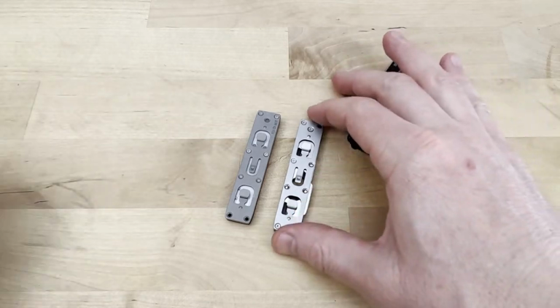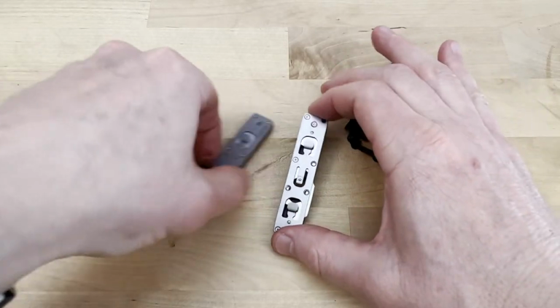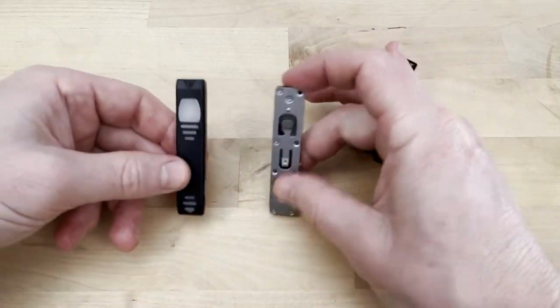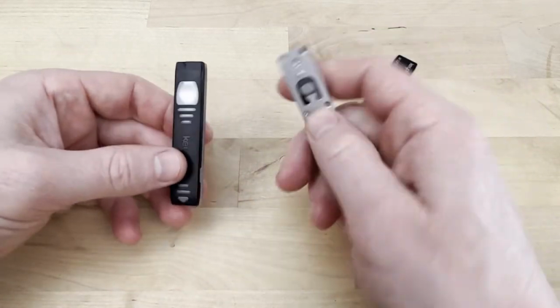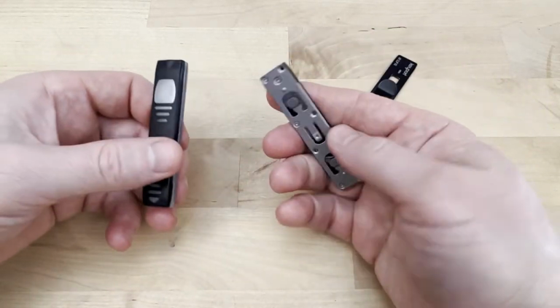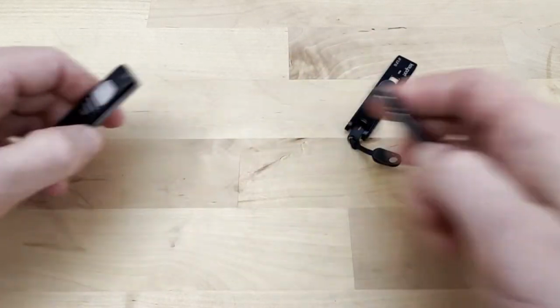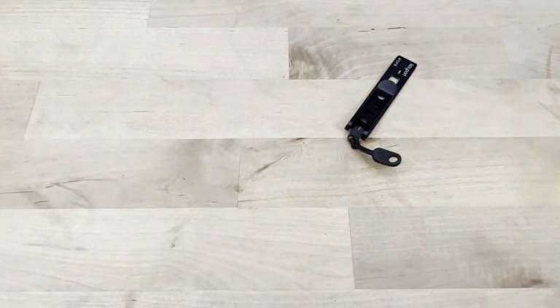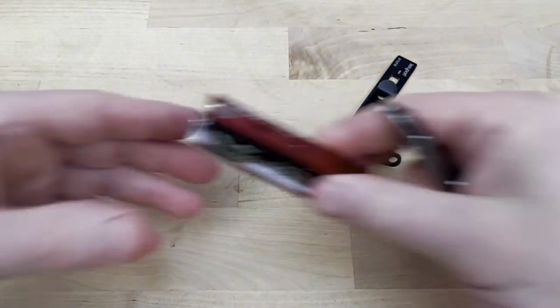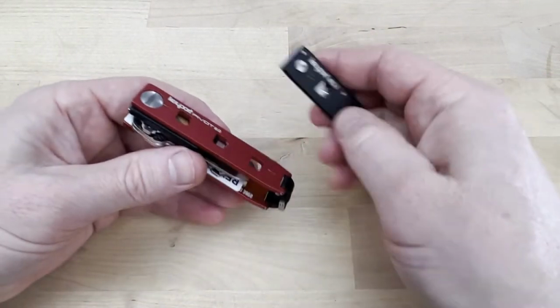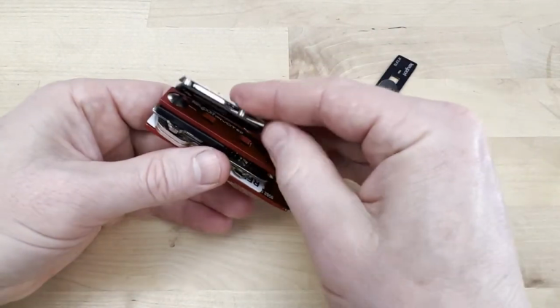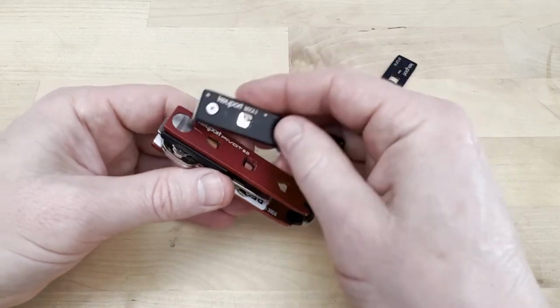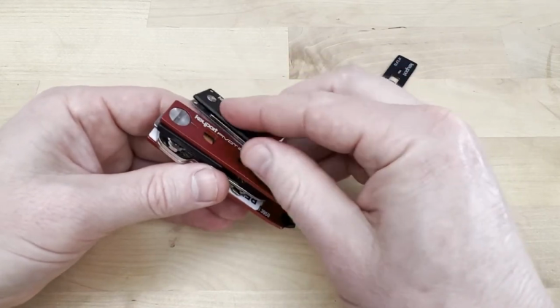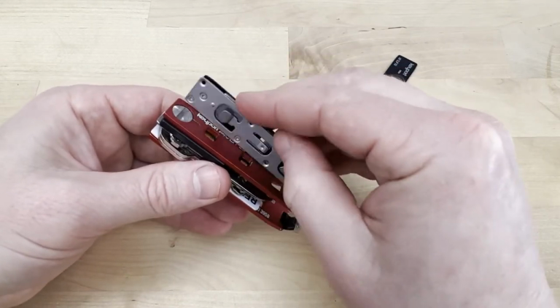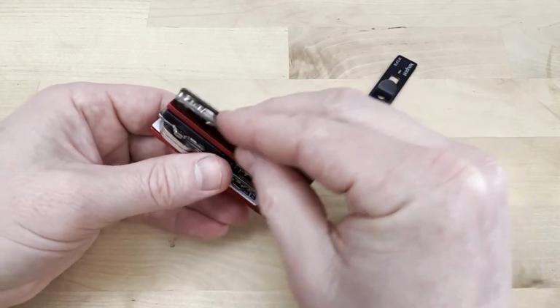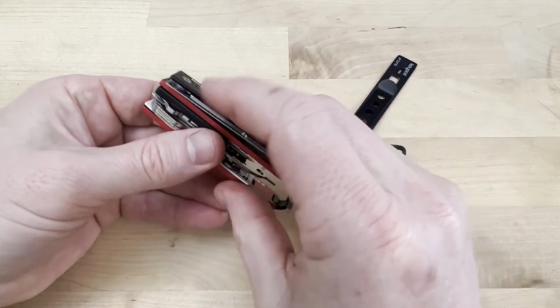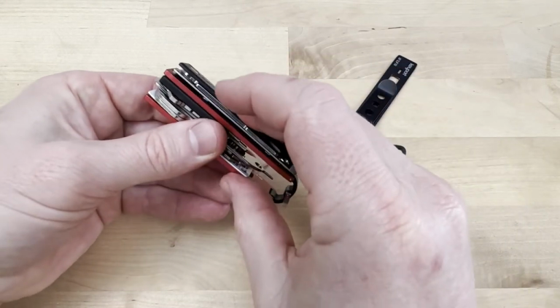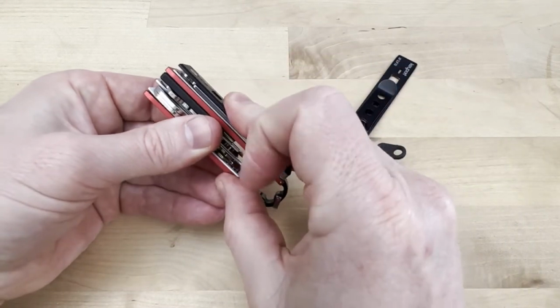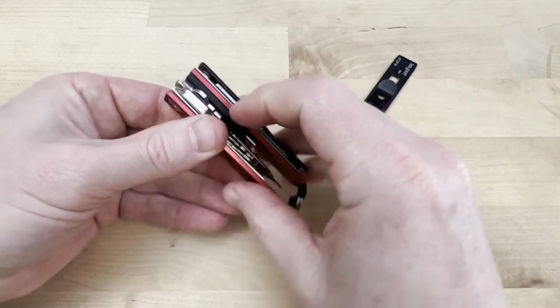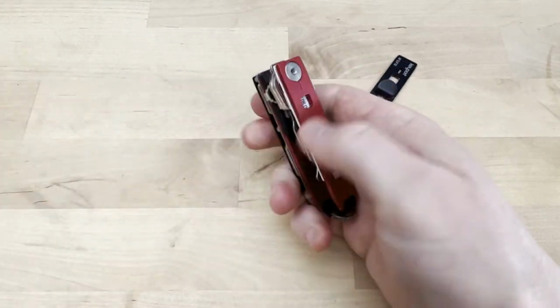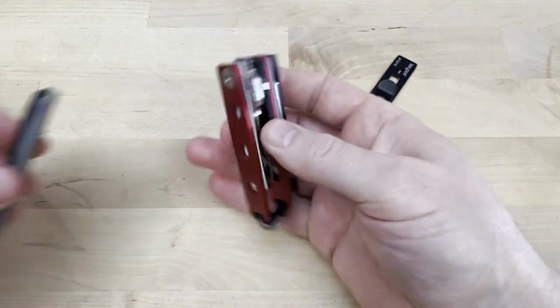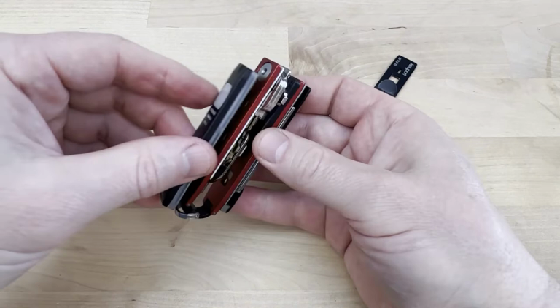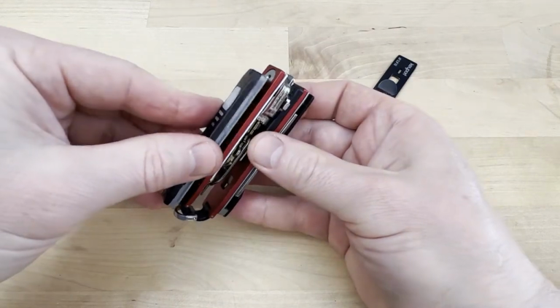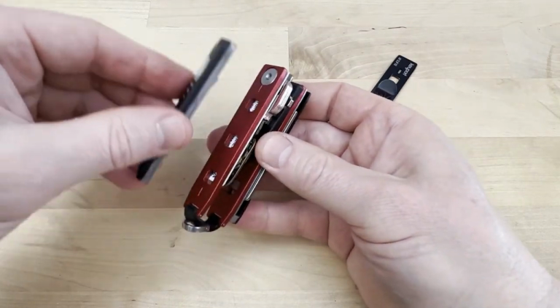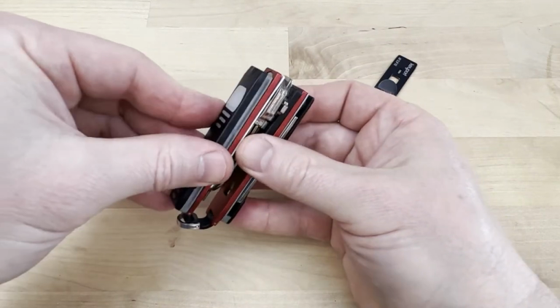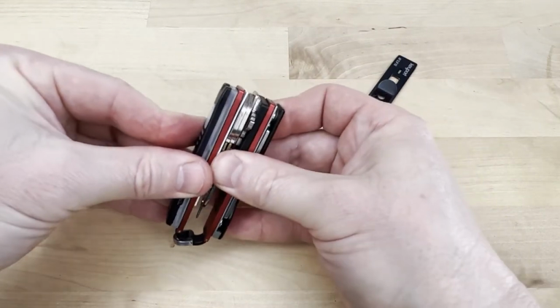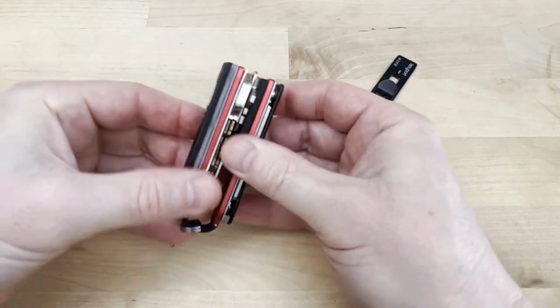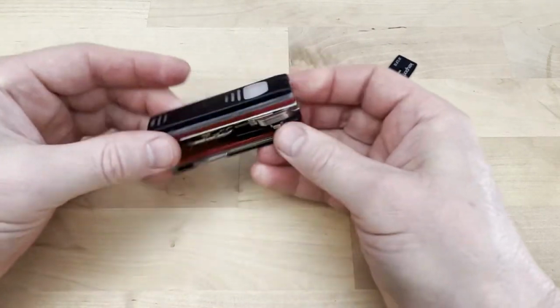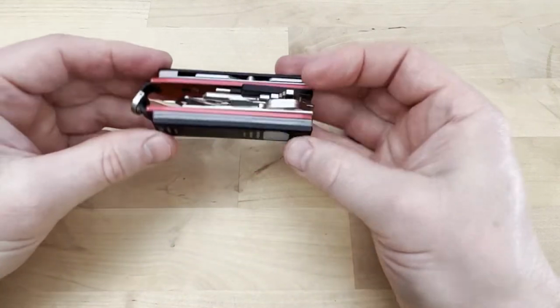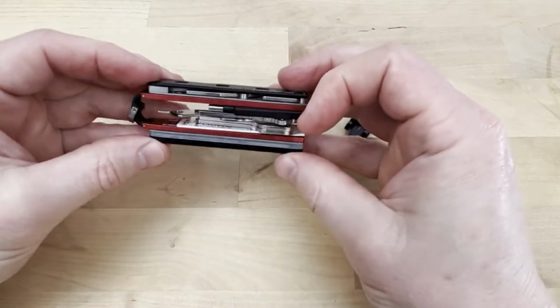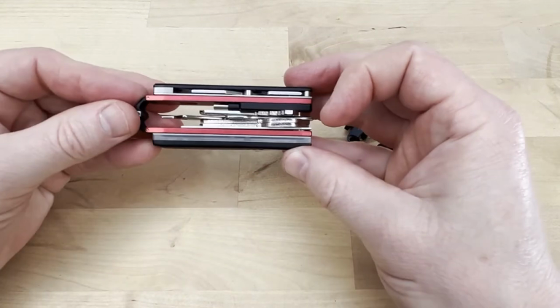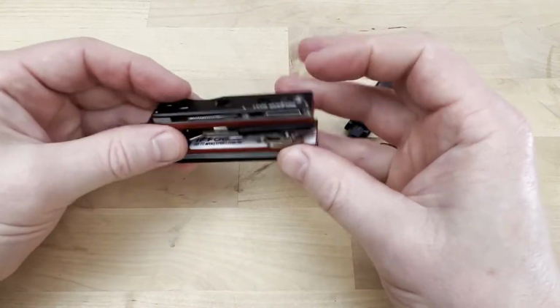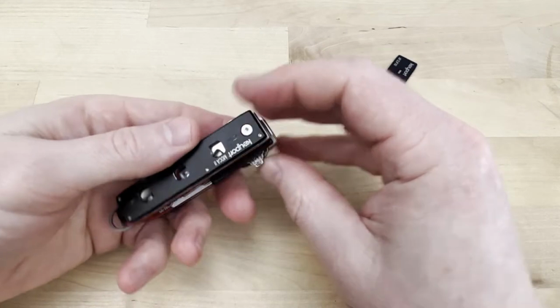Now I can take these components and put them on my pivot, and now I've got the two modules on my pivot.